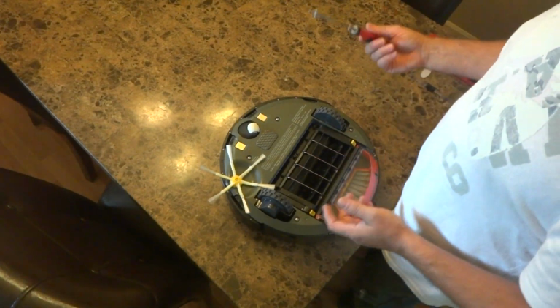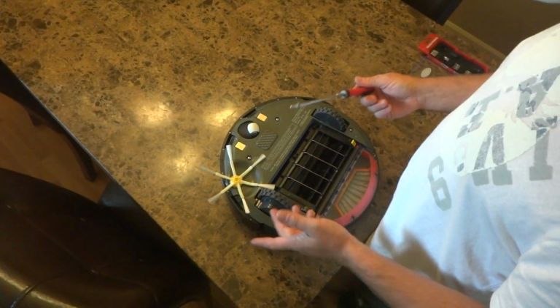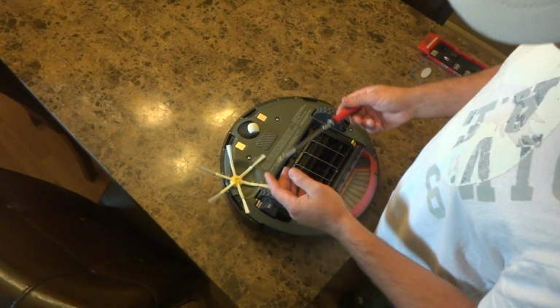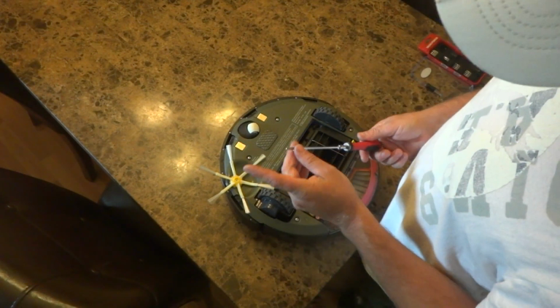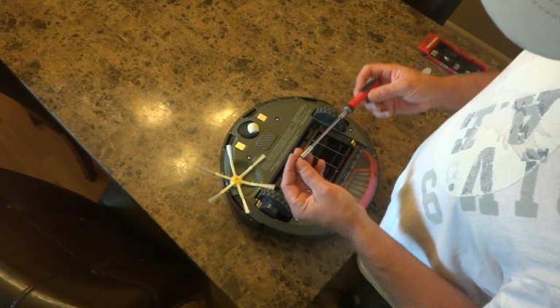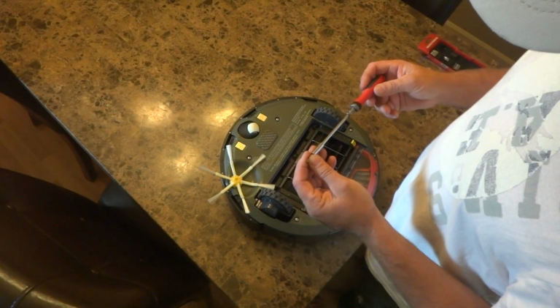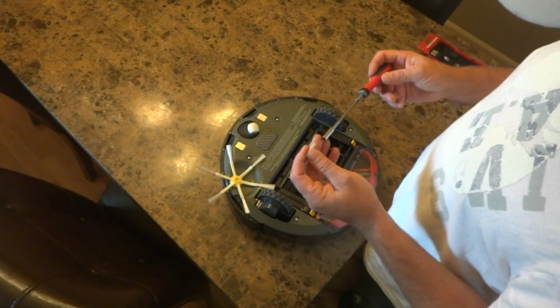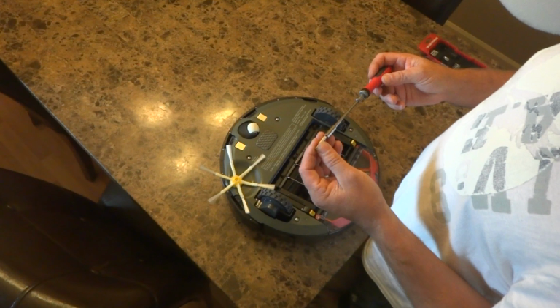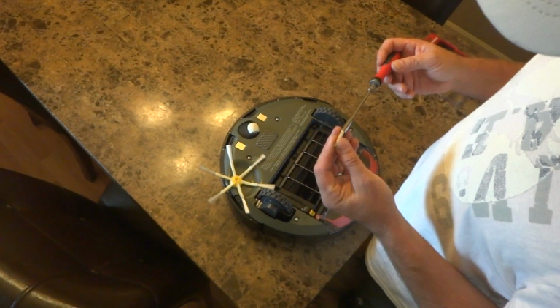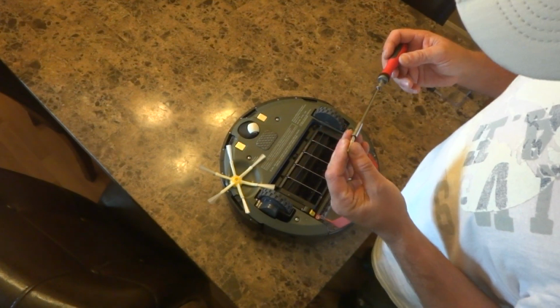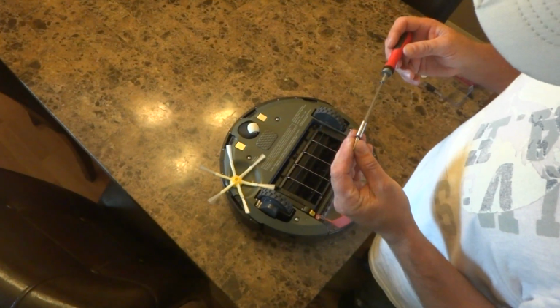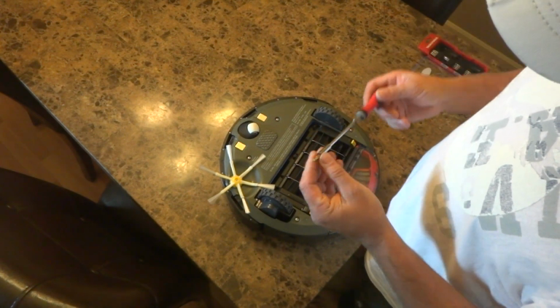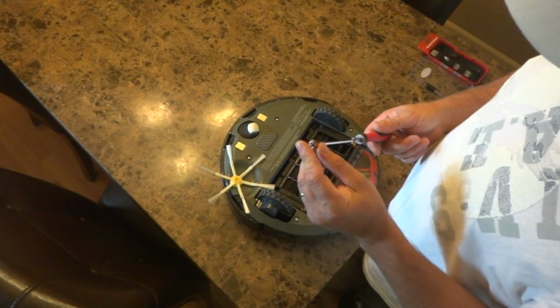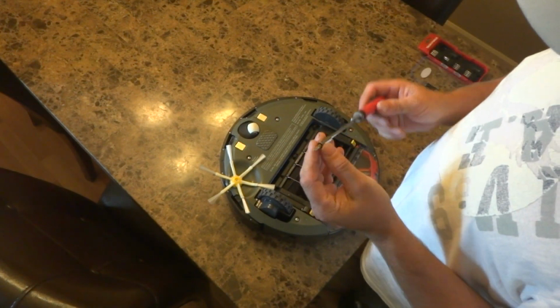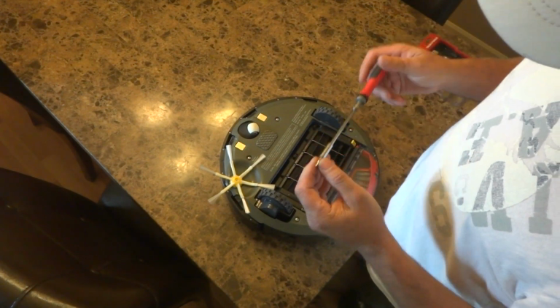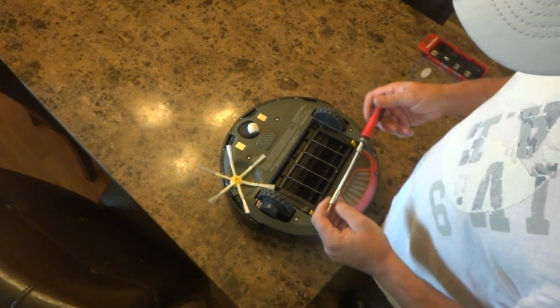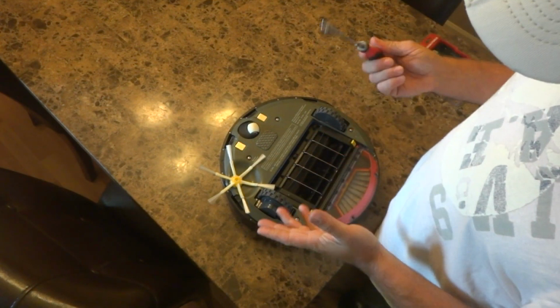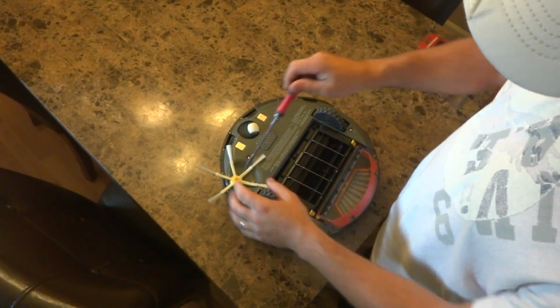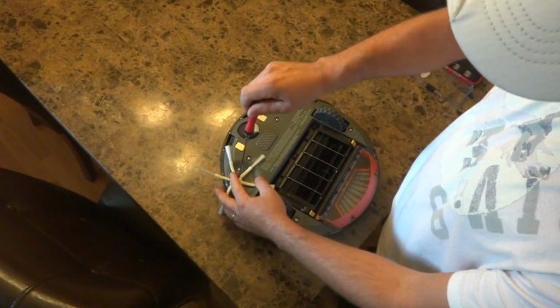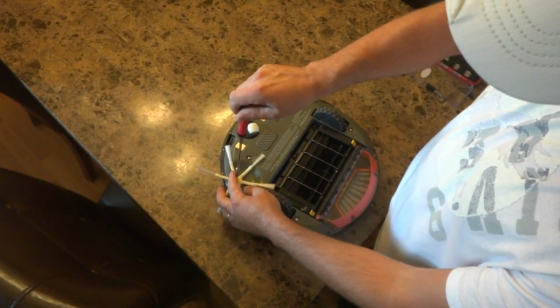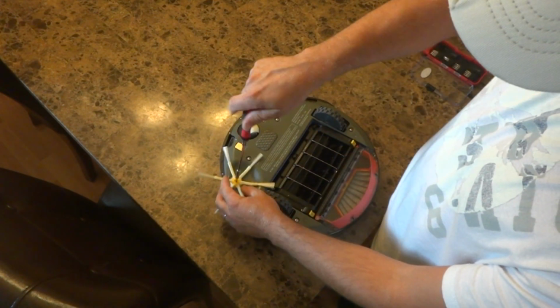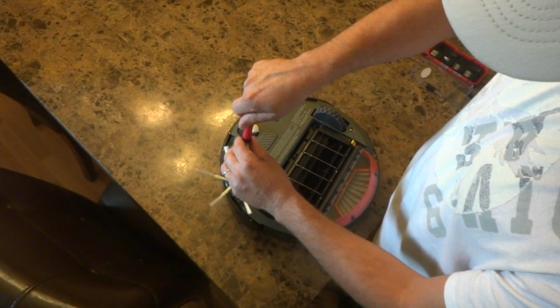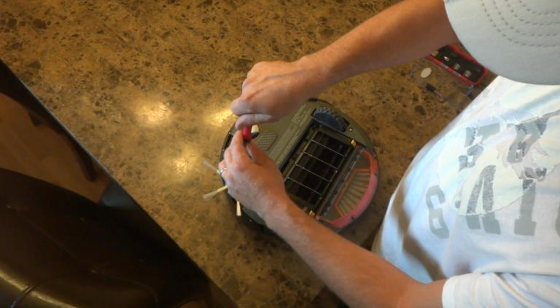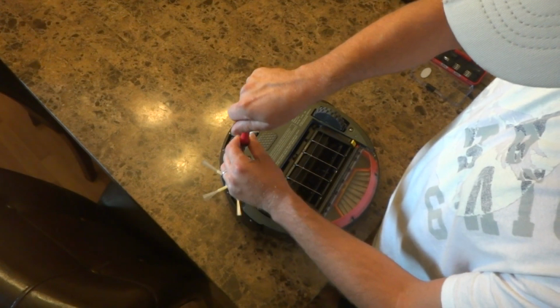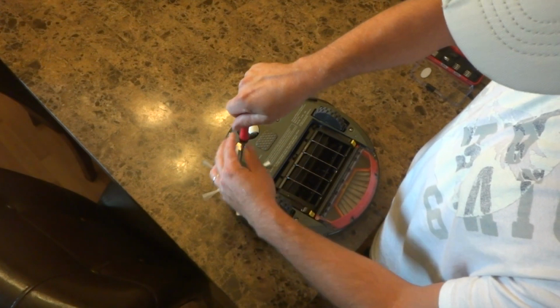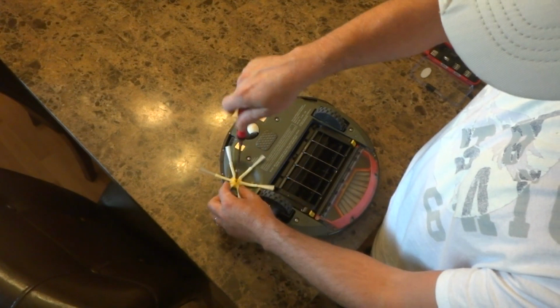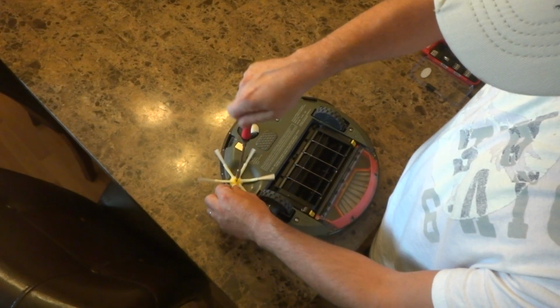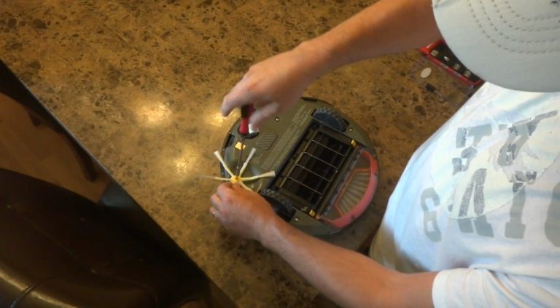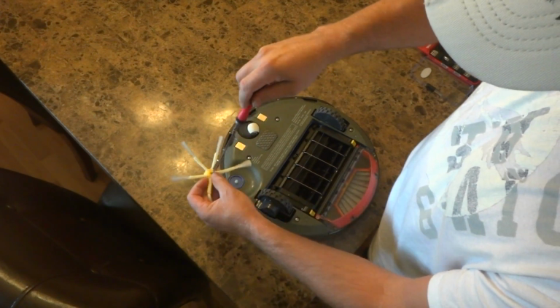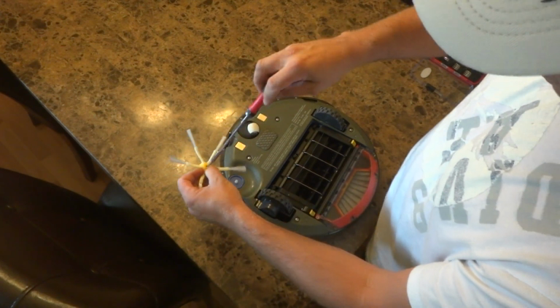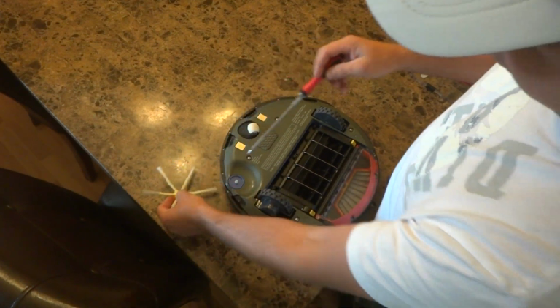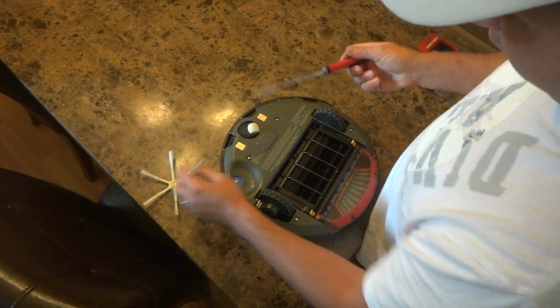First you gotta get a number 2 size Phillips head screwdriver. Start by removing the side brush — go ahead and remove the side brush.